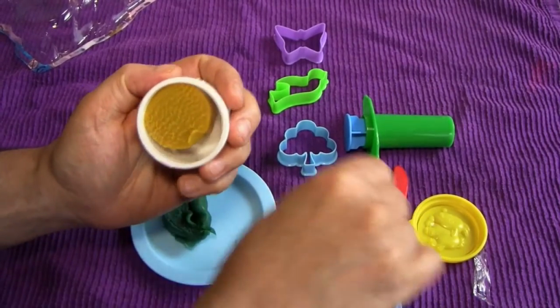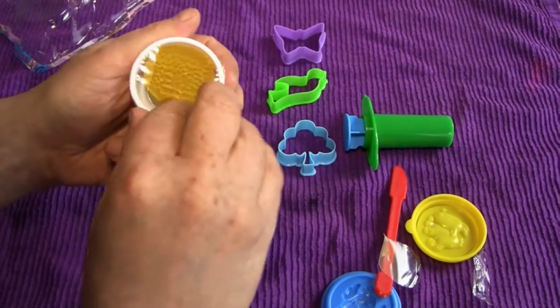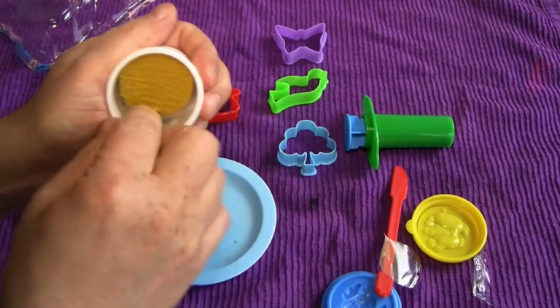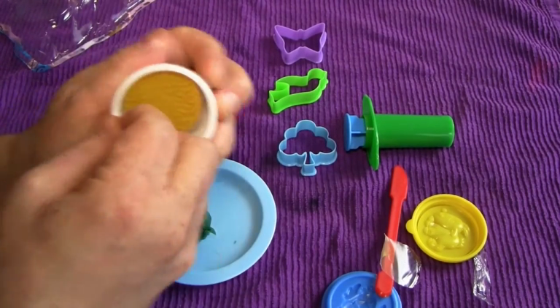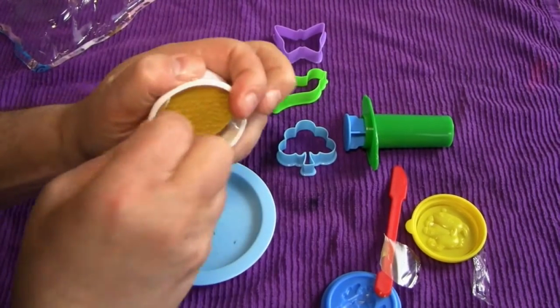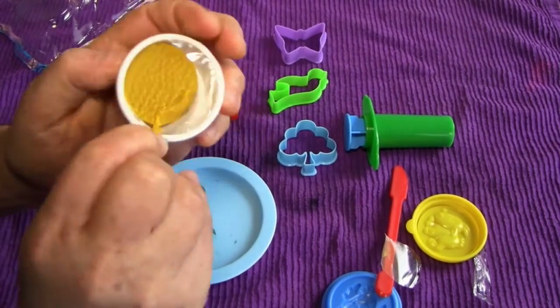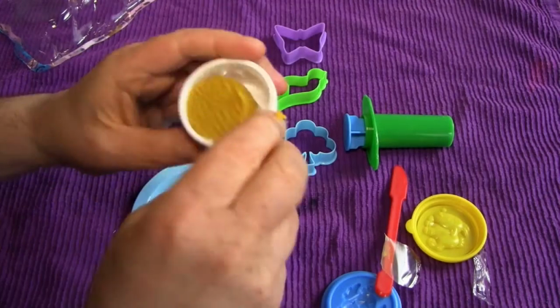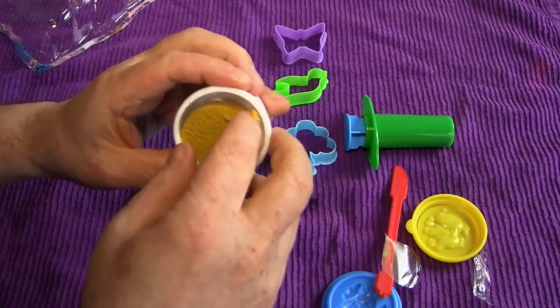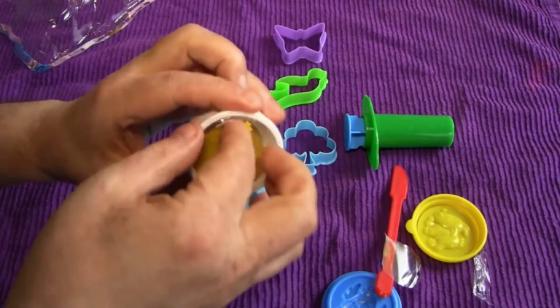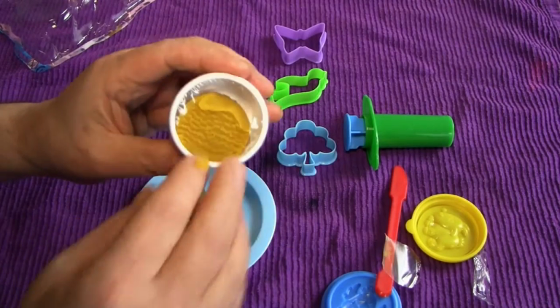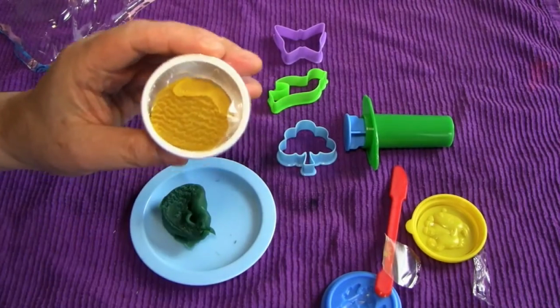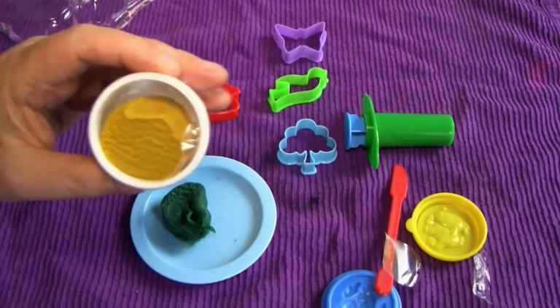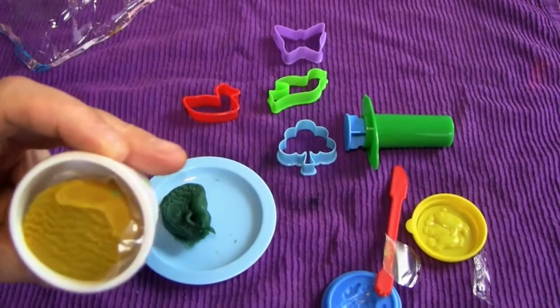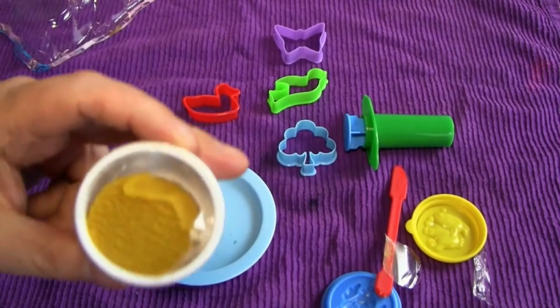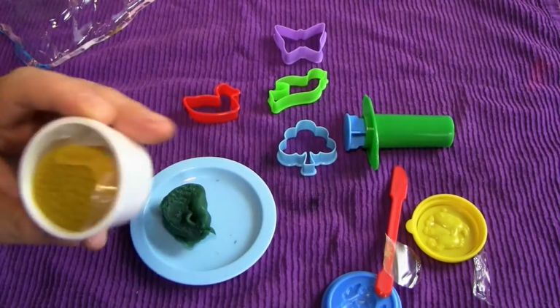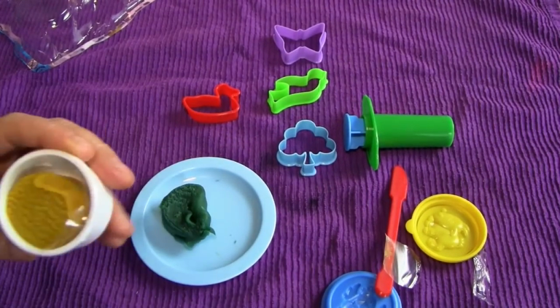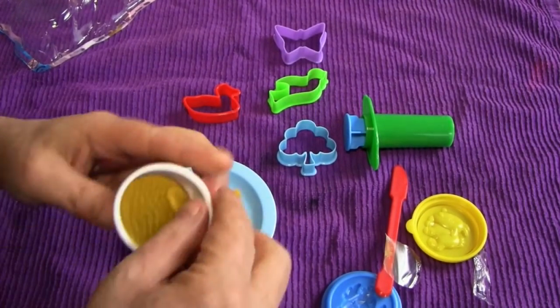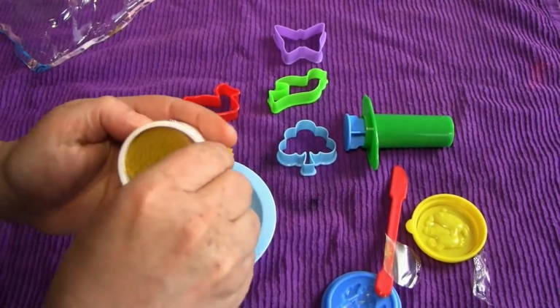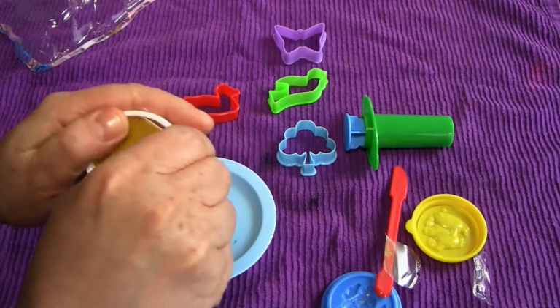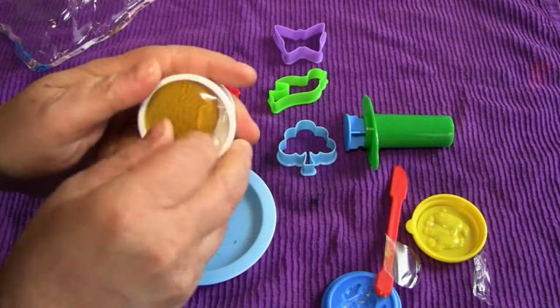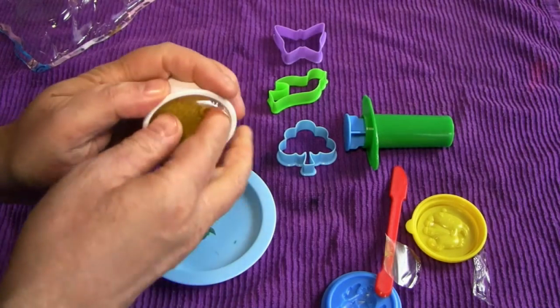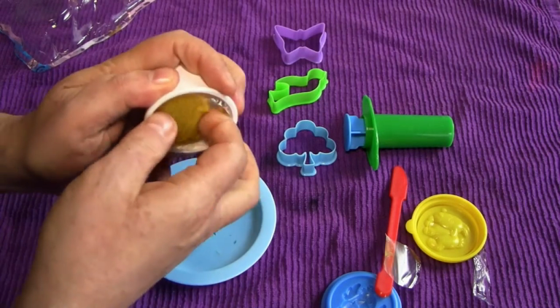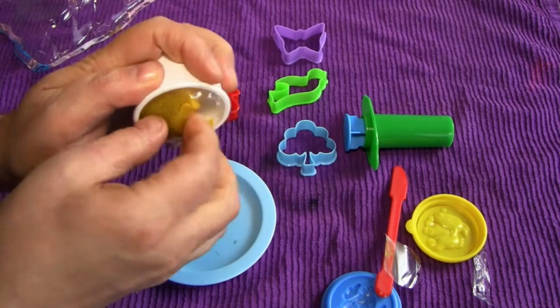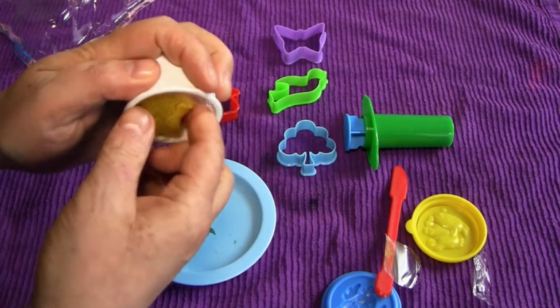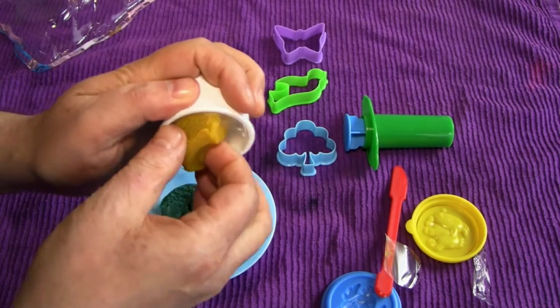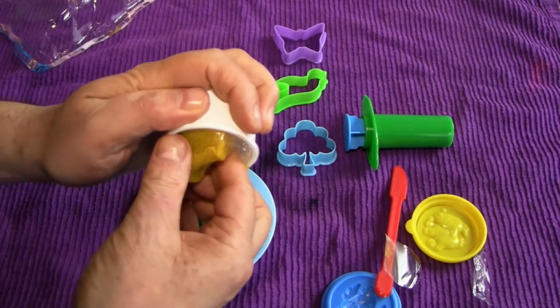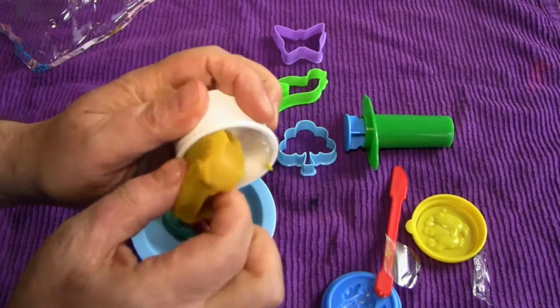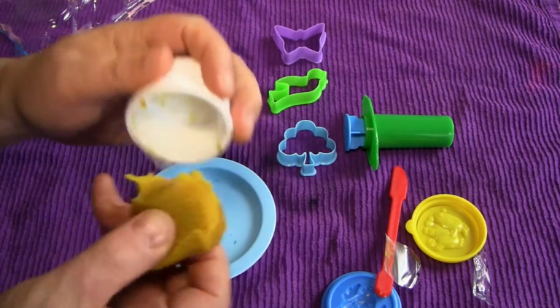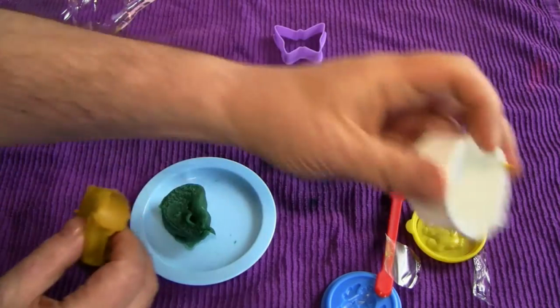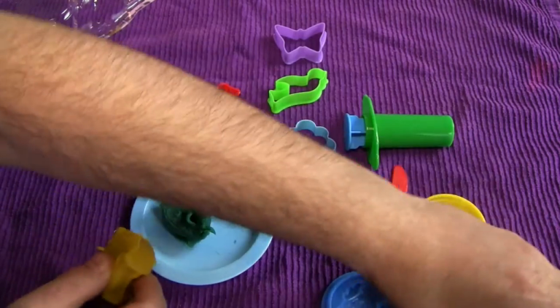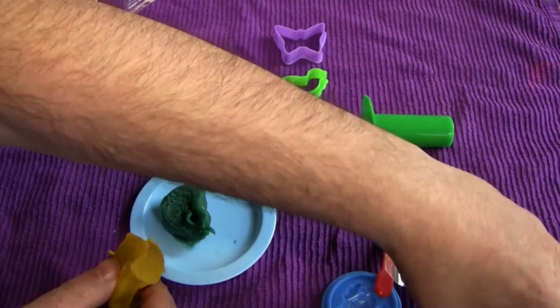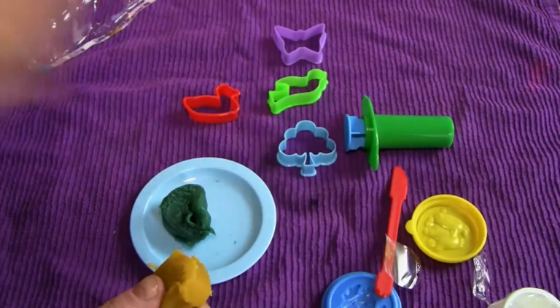And here is the yellow. When I said mustard yellow, I really mean this is really mustard yellow — you could put this on a hot dog. Somebody could be fooled into choking to death on this. Oh my goodness.